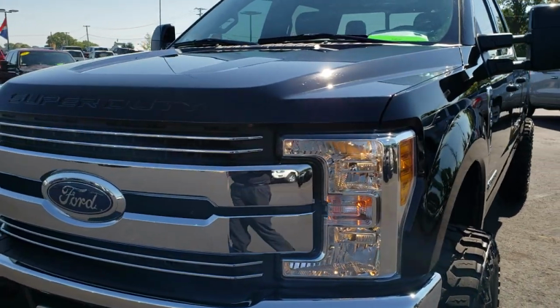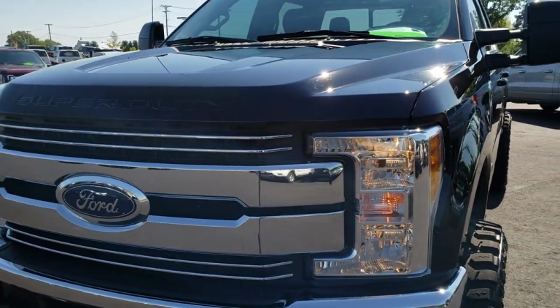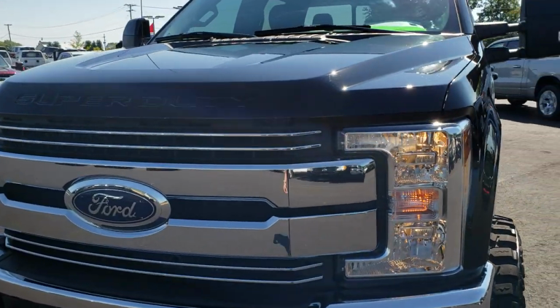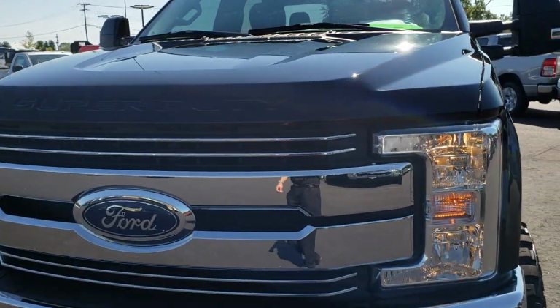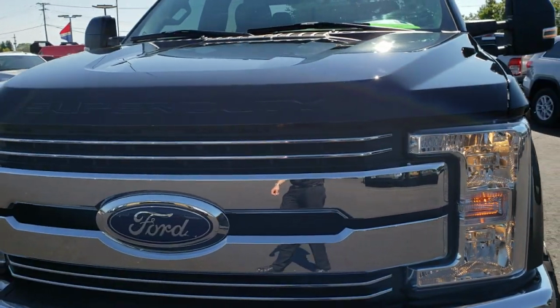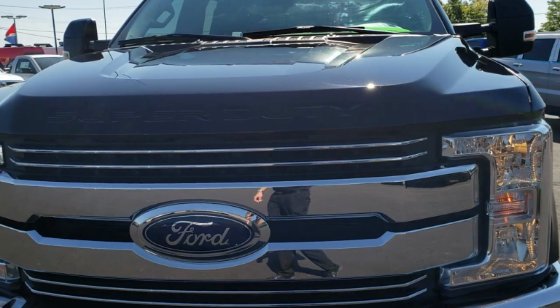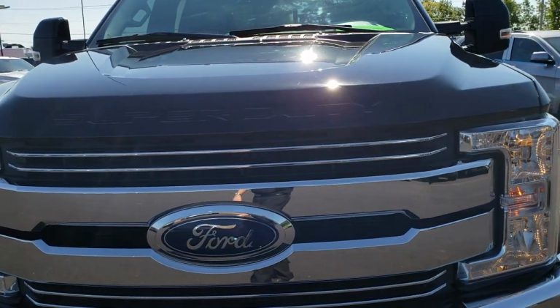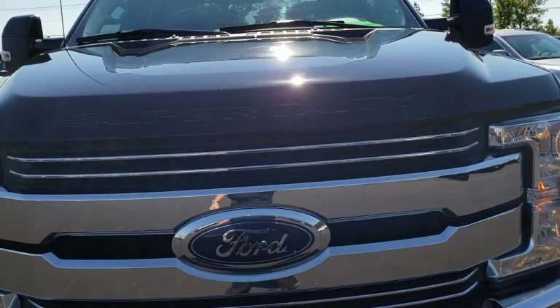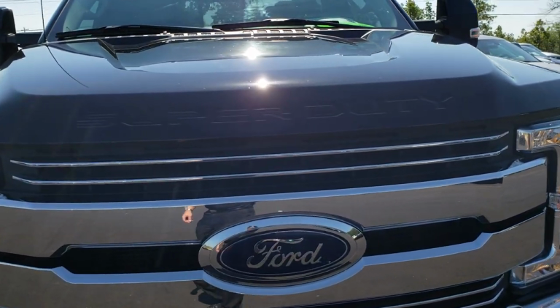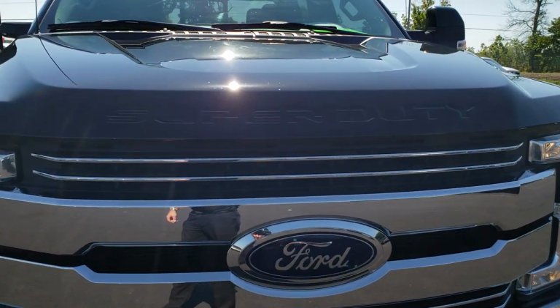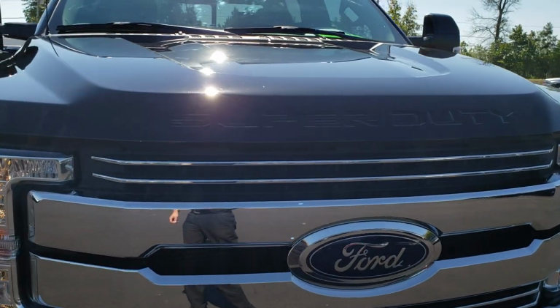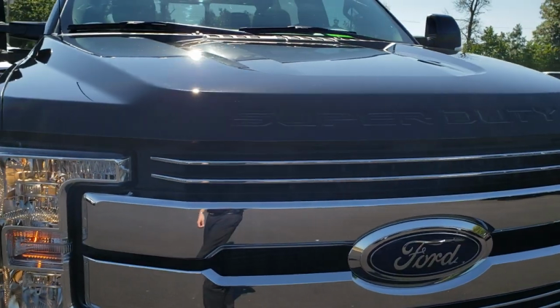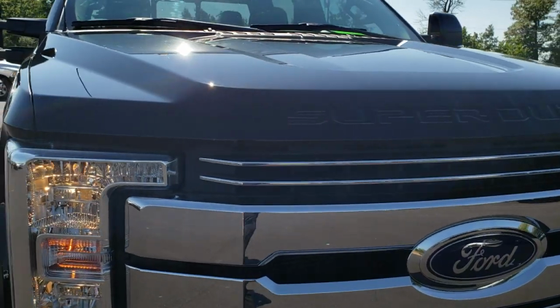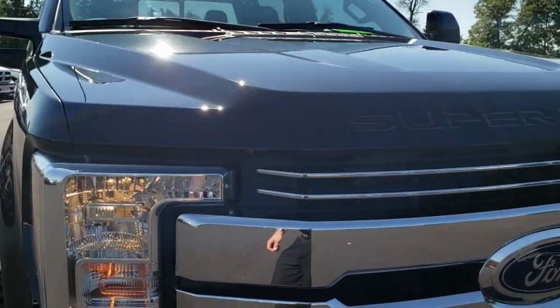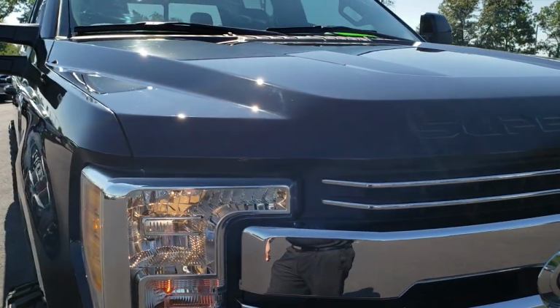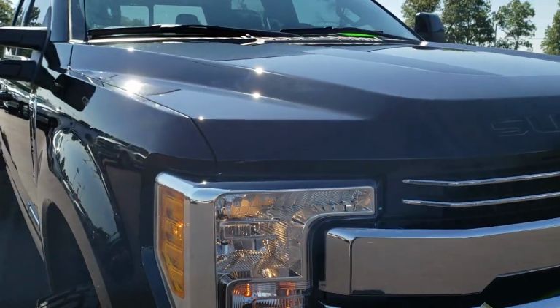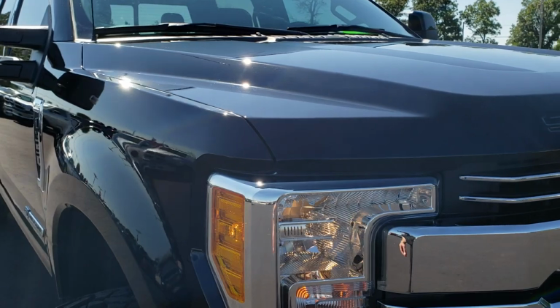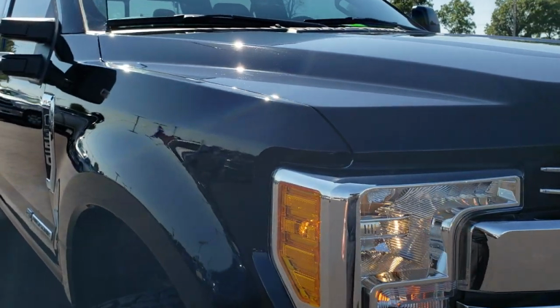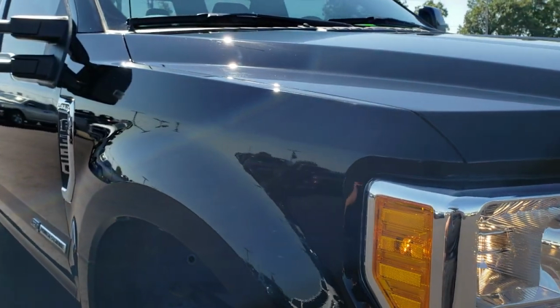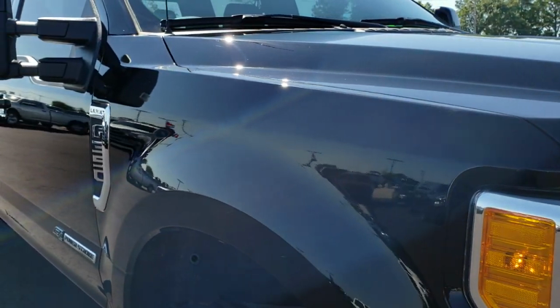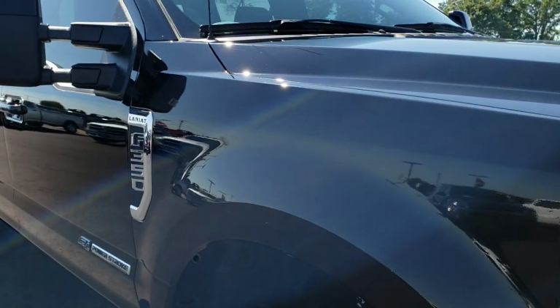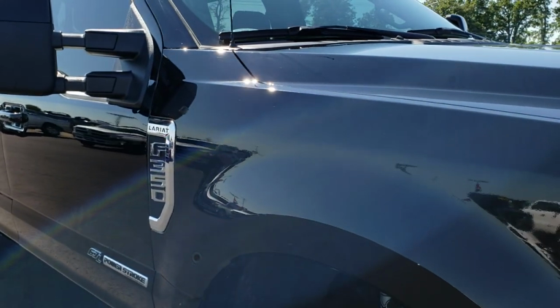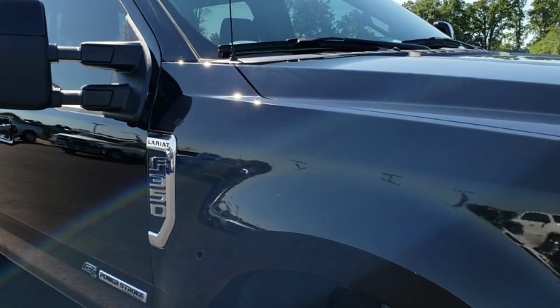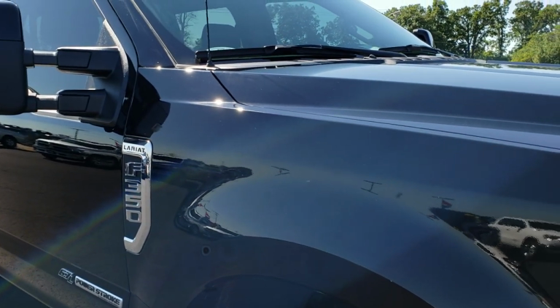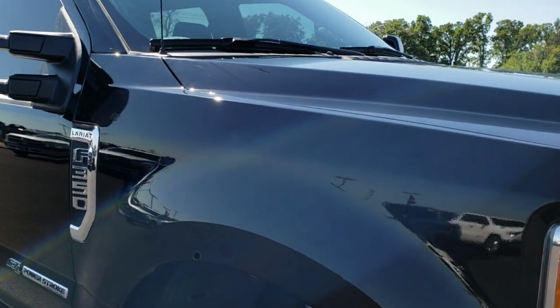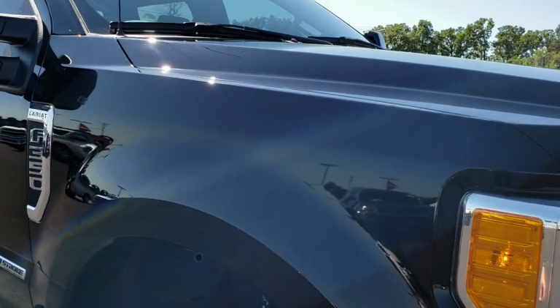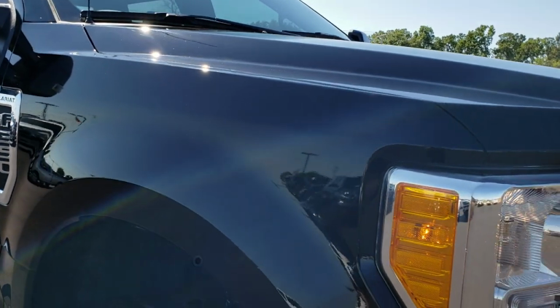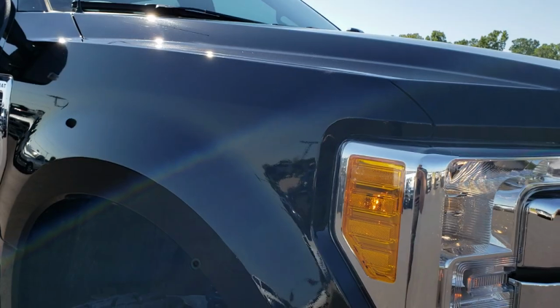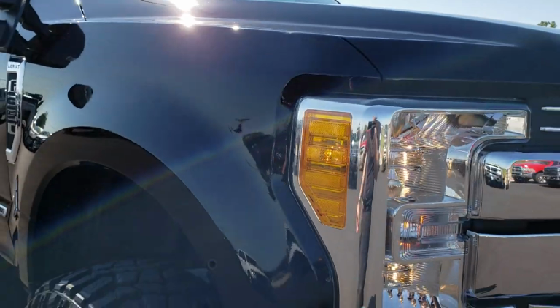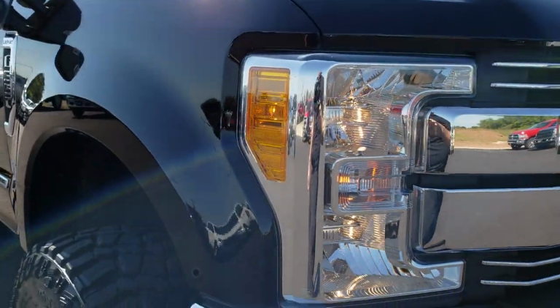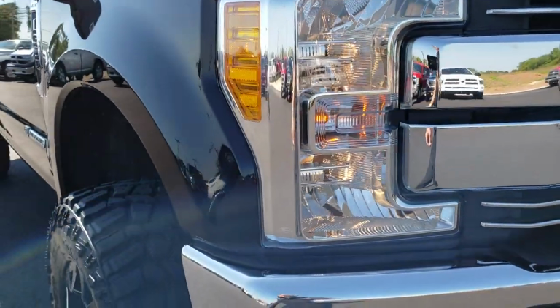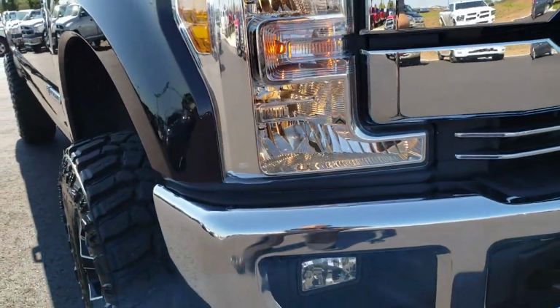Today we are taking a look at this super clean 2017 Ford F350 crew cab, long box, single rear wheel. This truck has a monster BDS lift system on it.